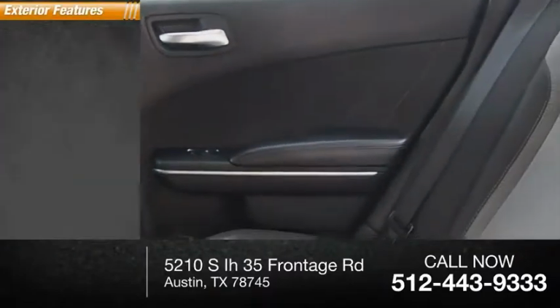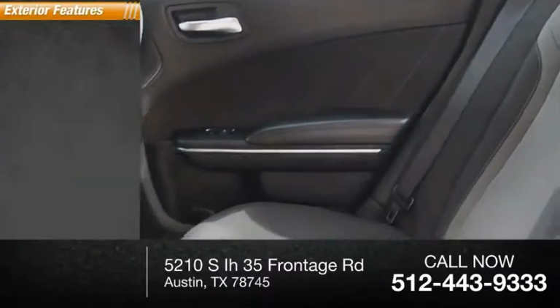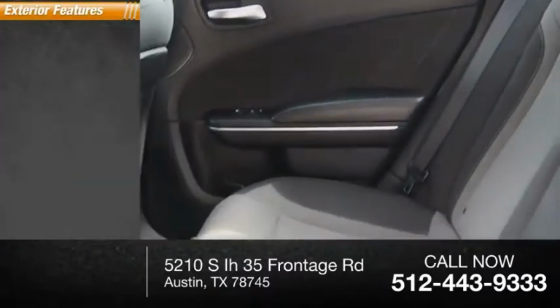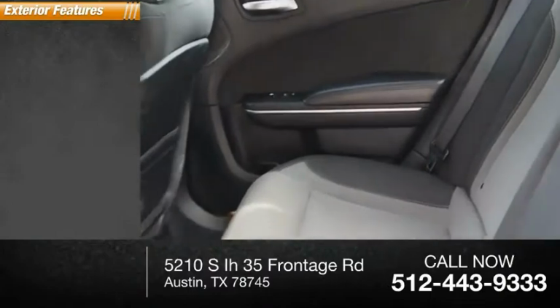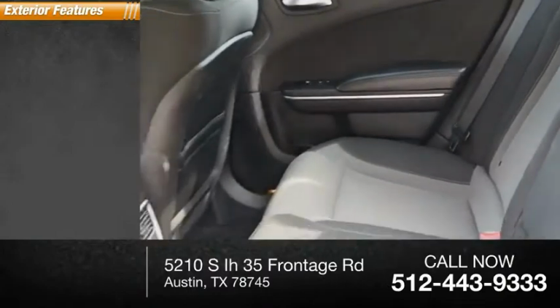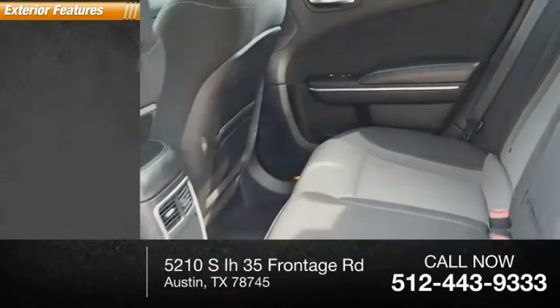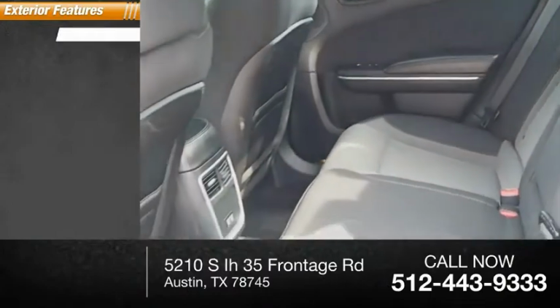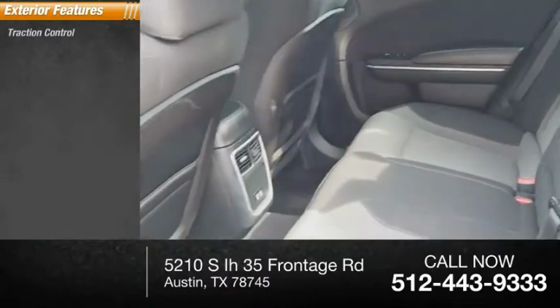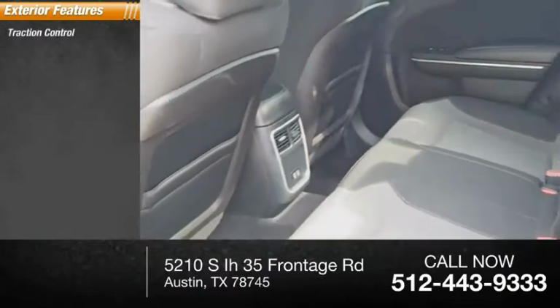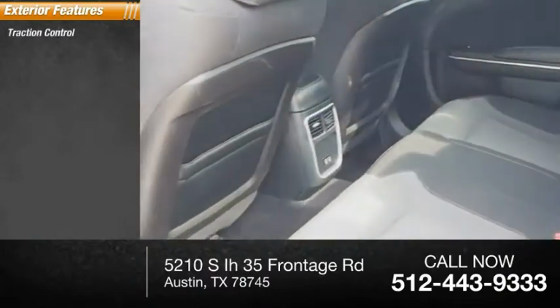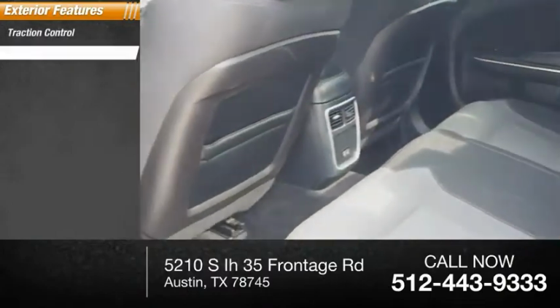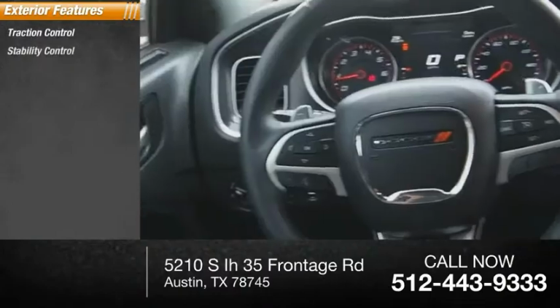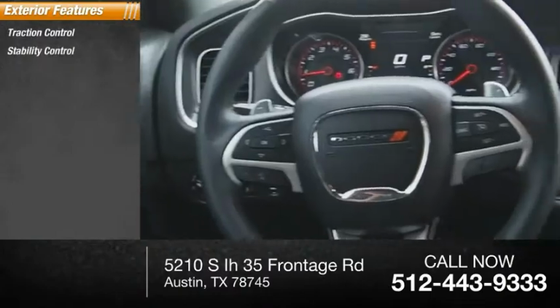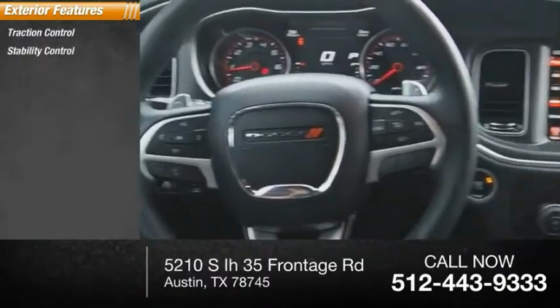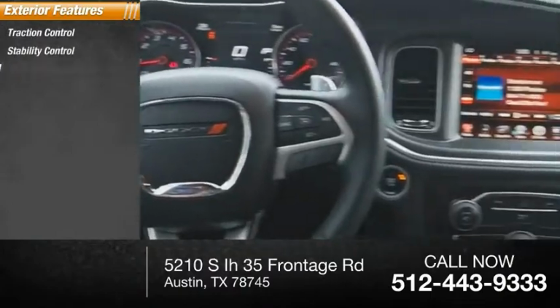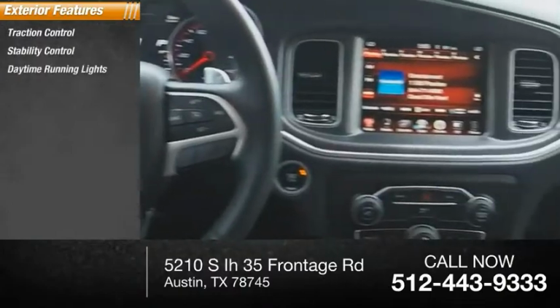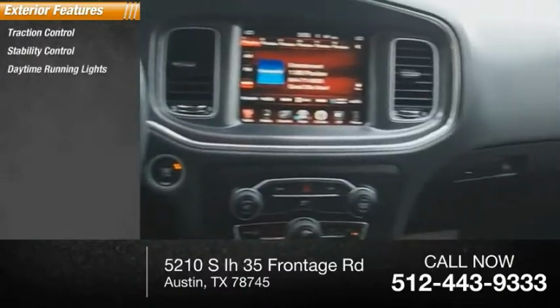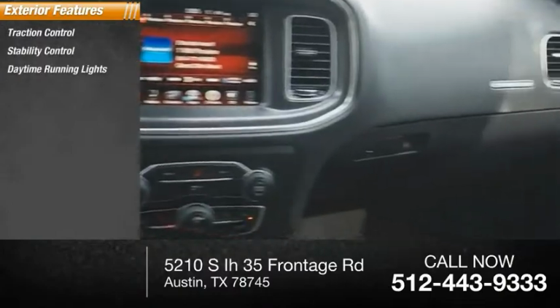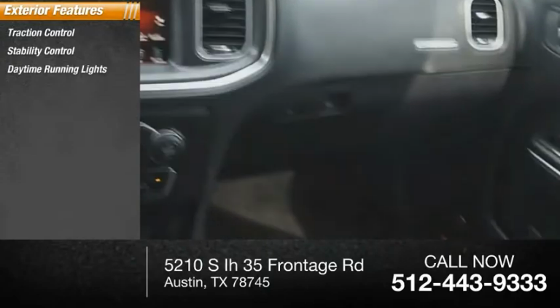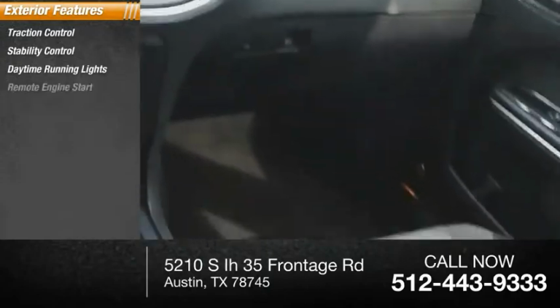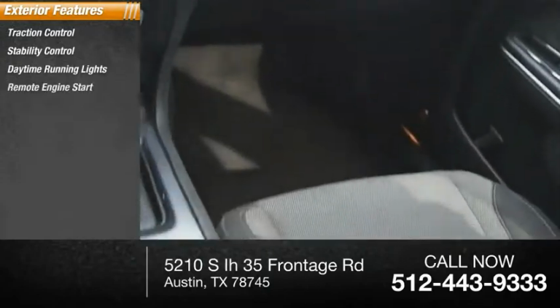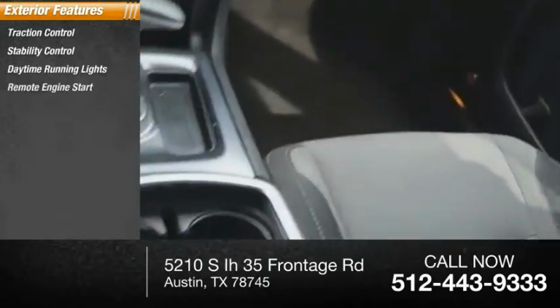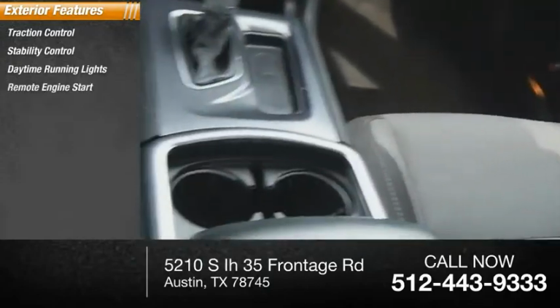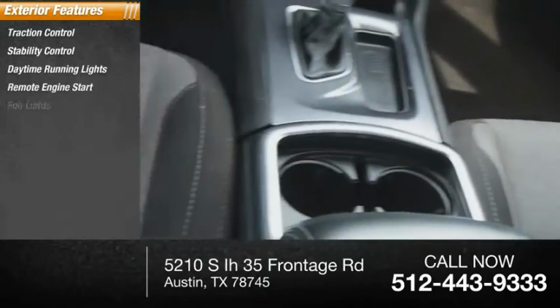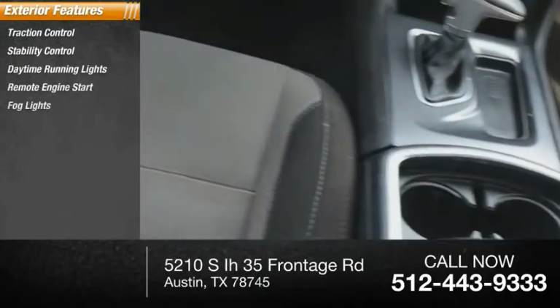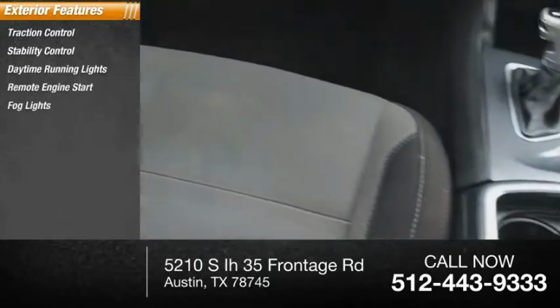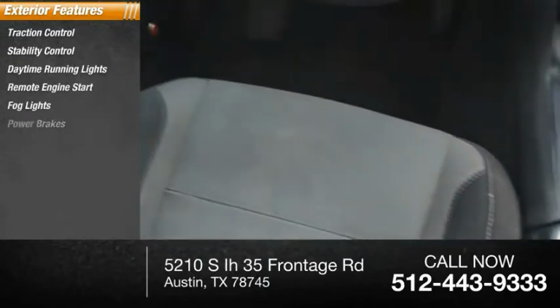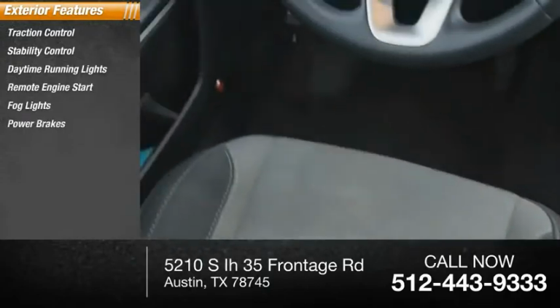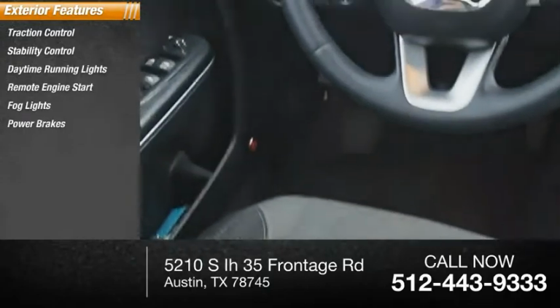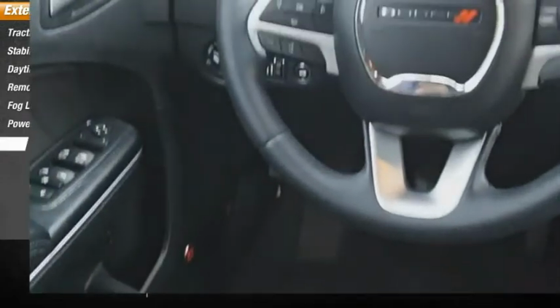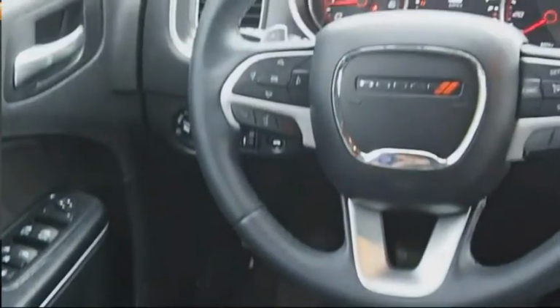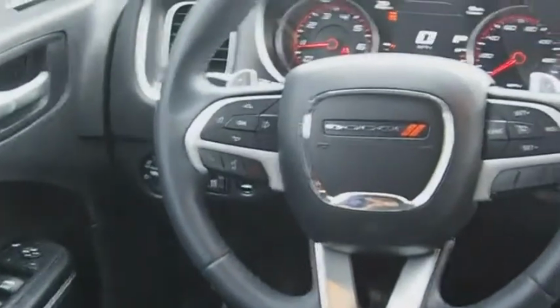Here are some of this vehicle's great options: traction control, stability control, daytime running lights, remote engine start, fog lights, power brakes, and braking assist.